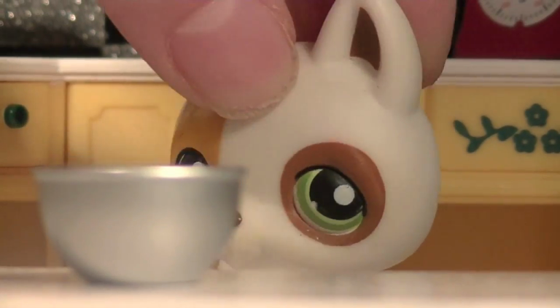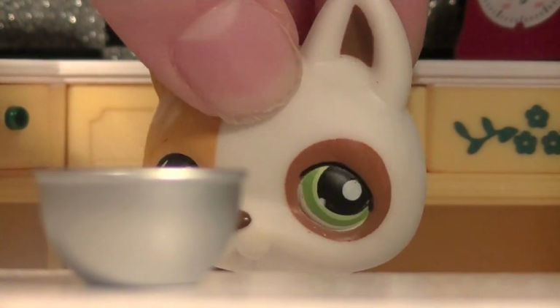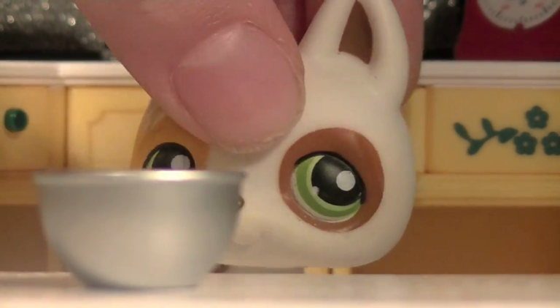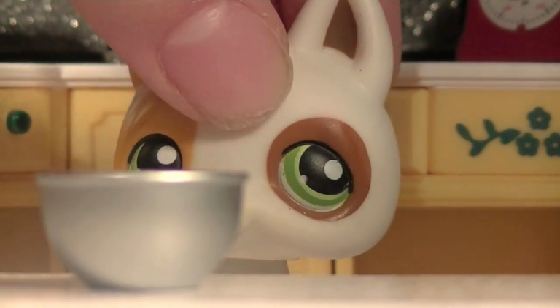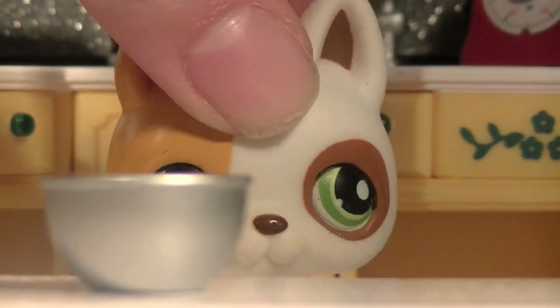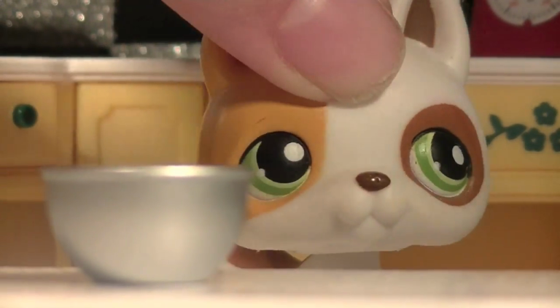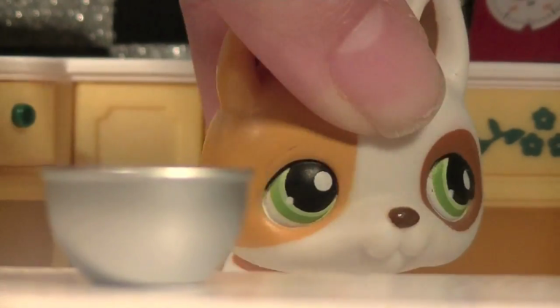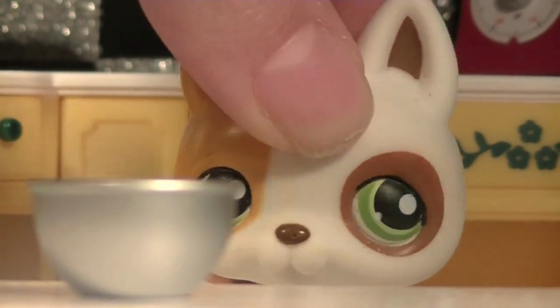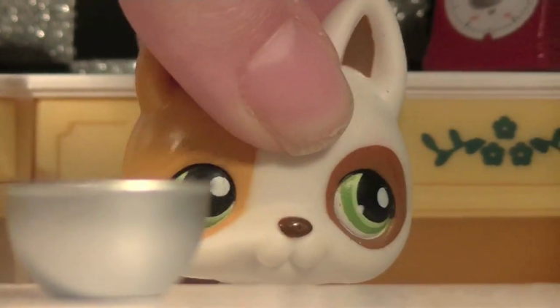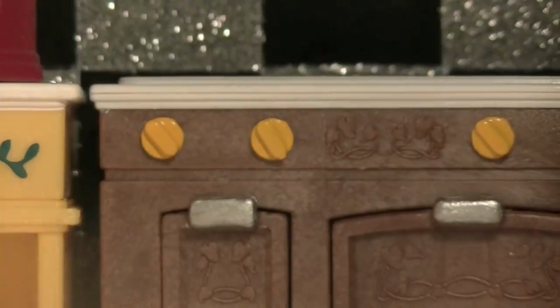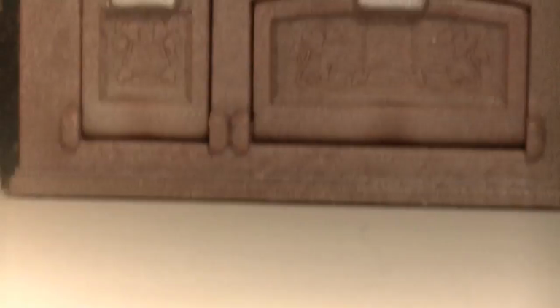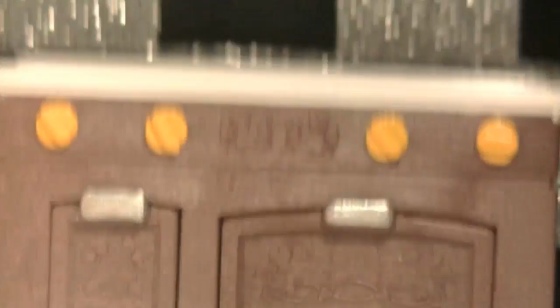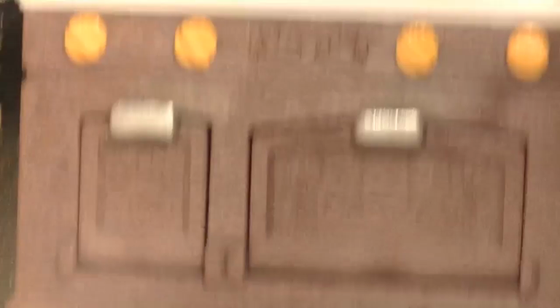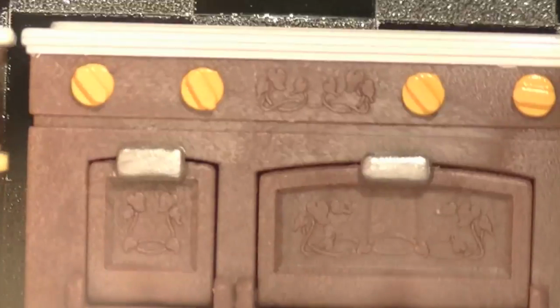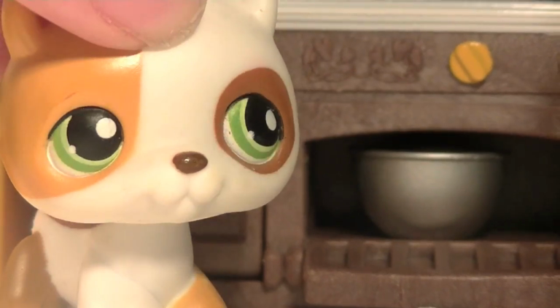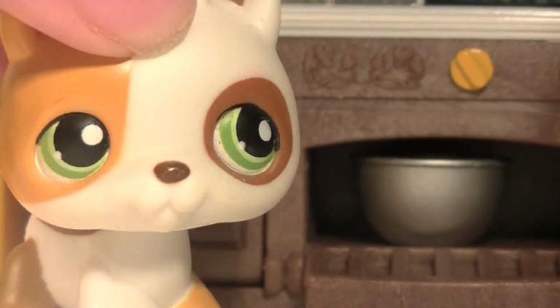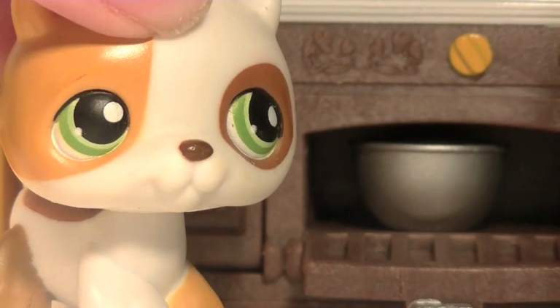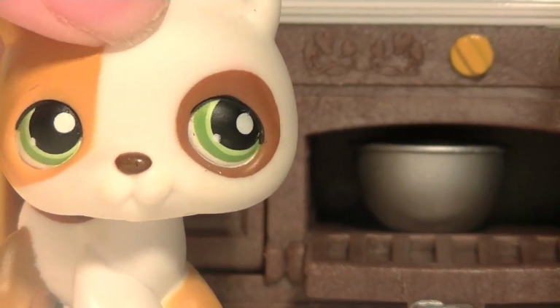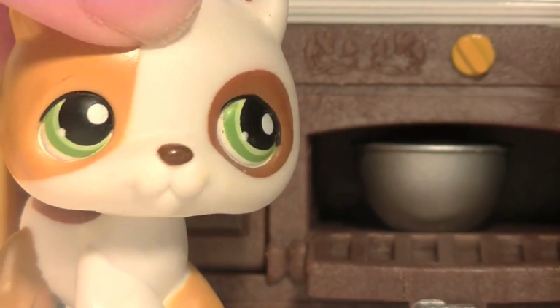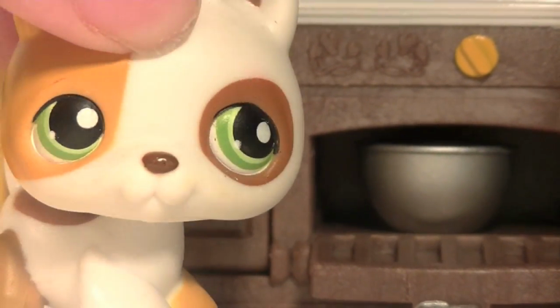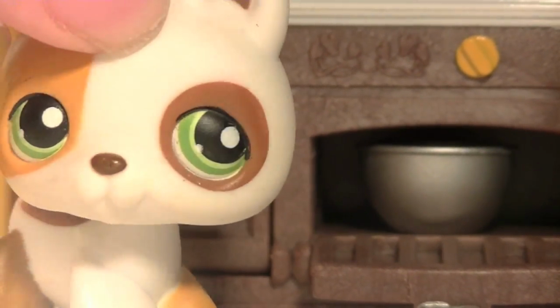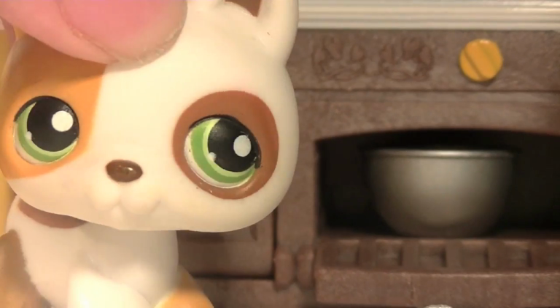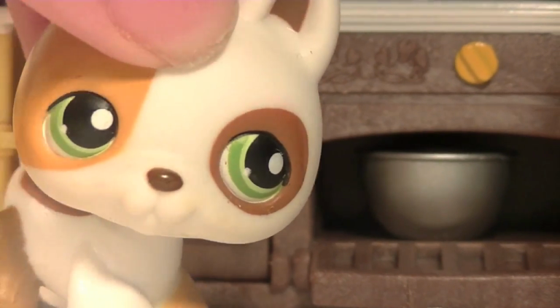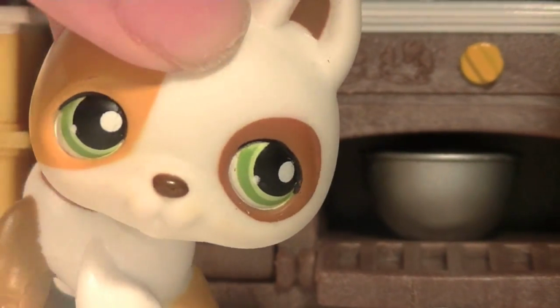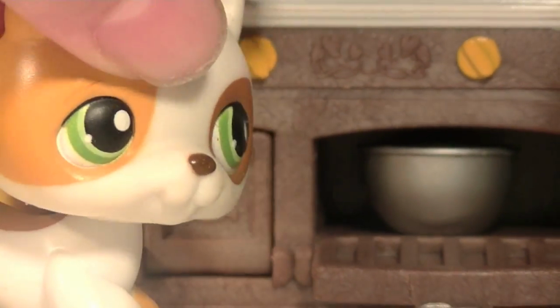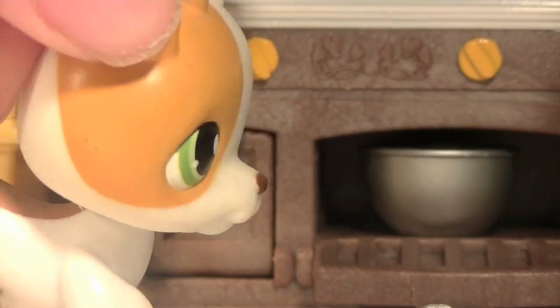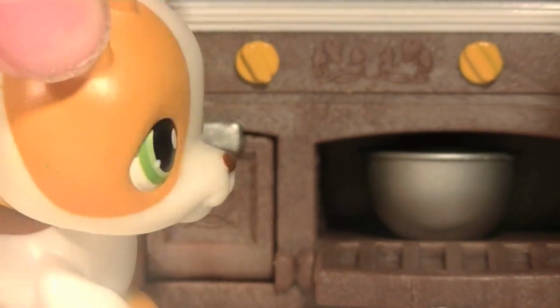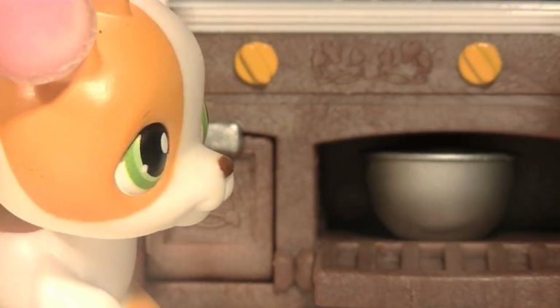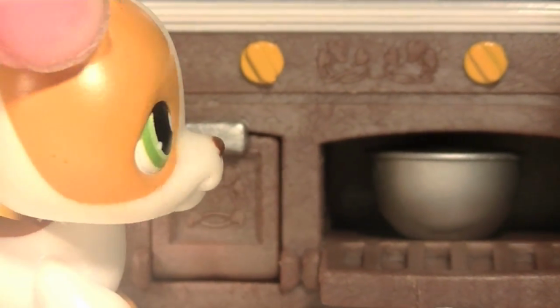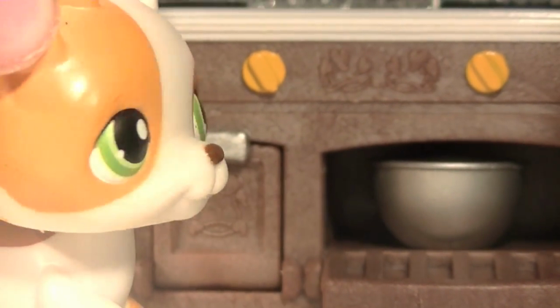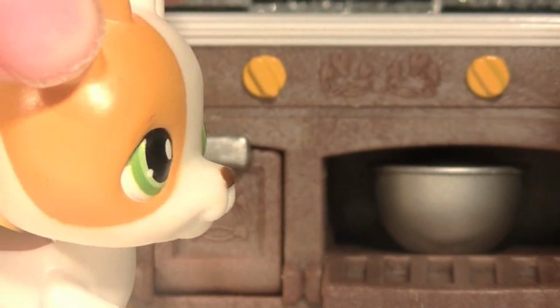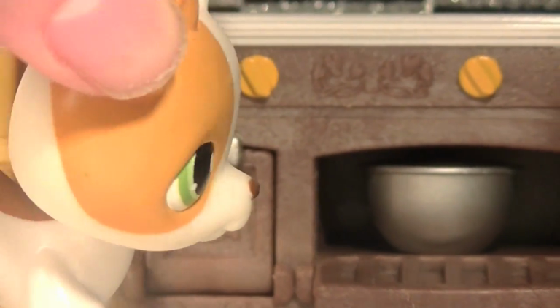Now that everything's mixed together, put it in the oven! Put it in the oven for 600 hours and heat it up to 900 degrees!